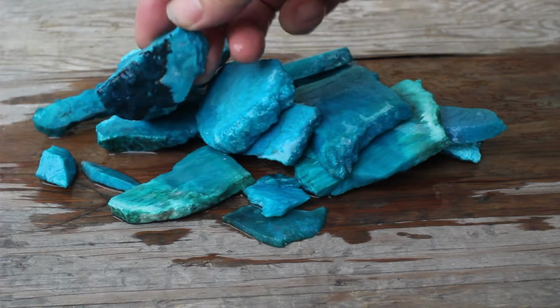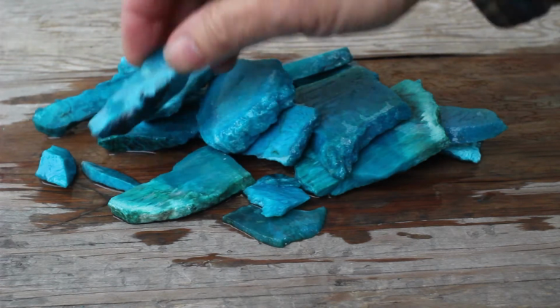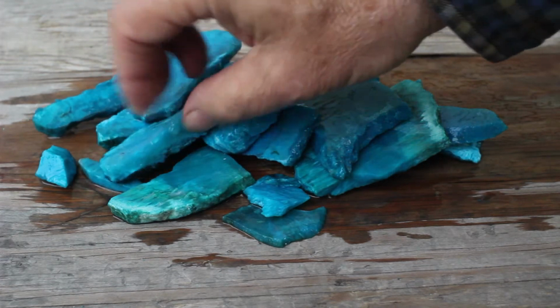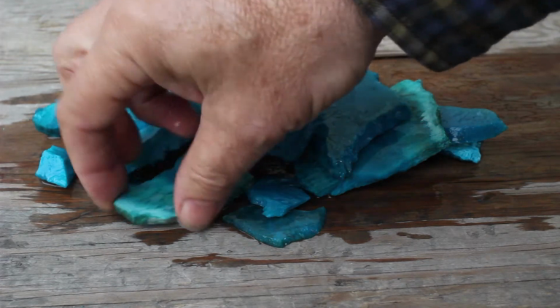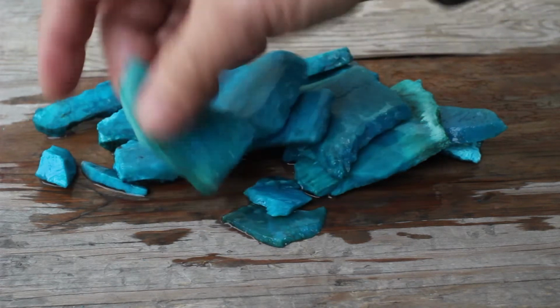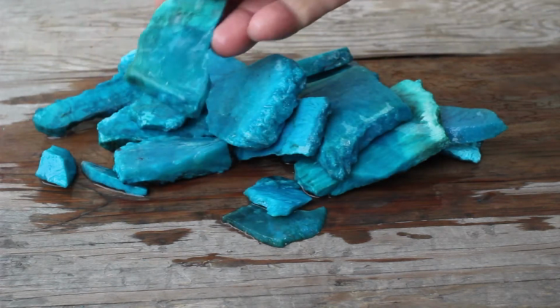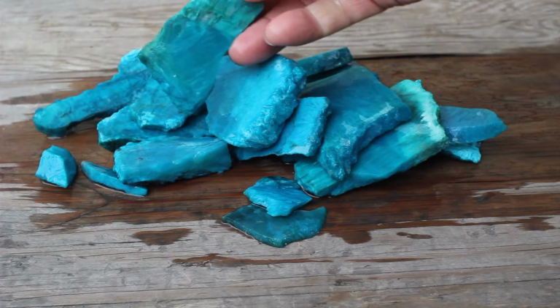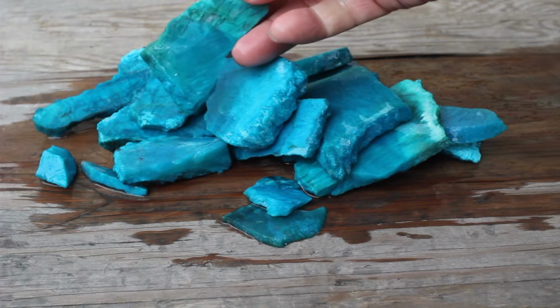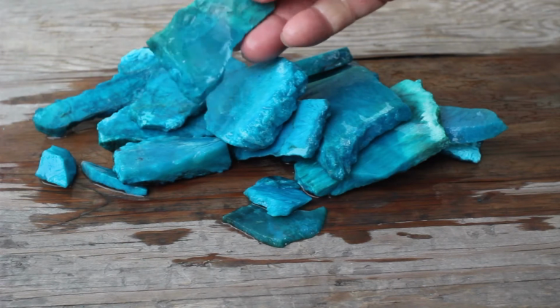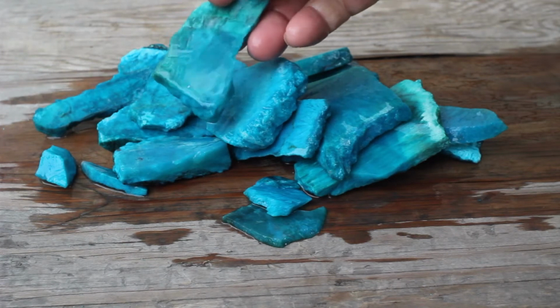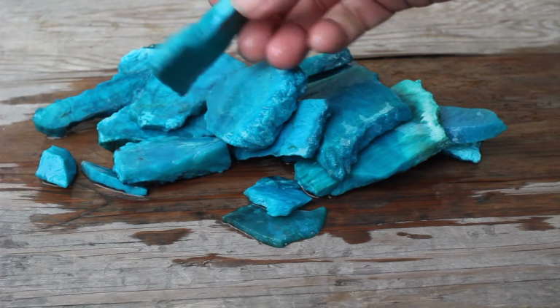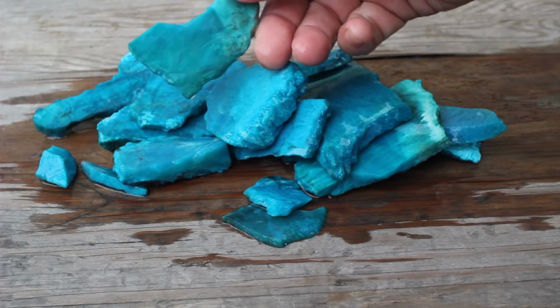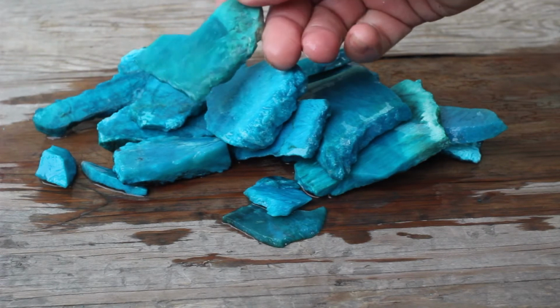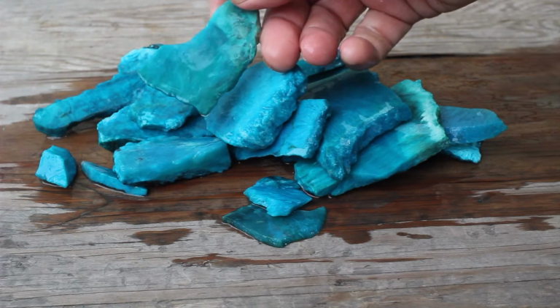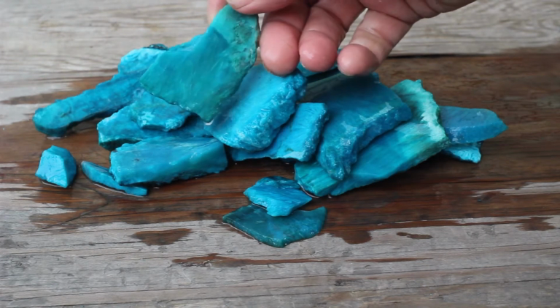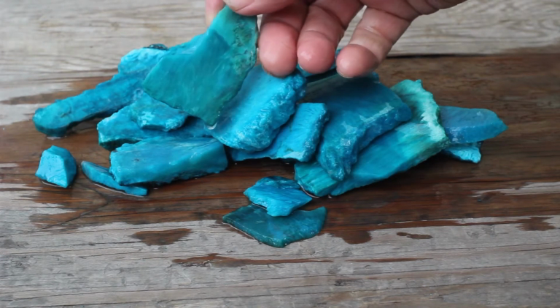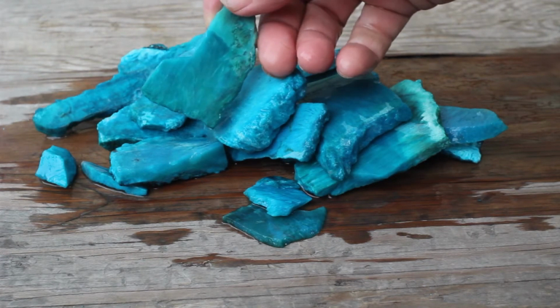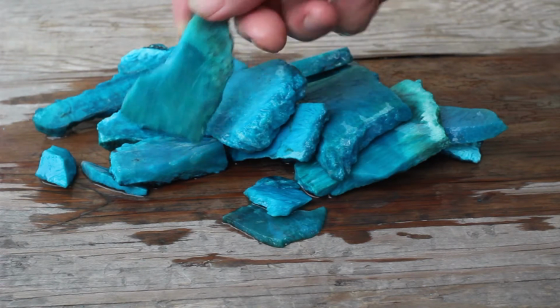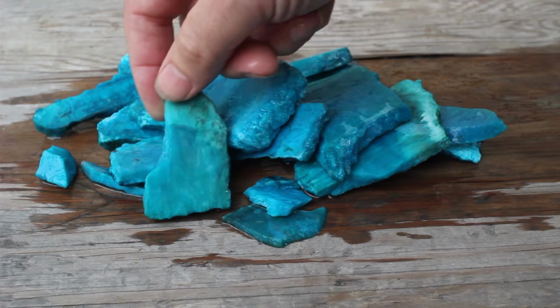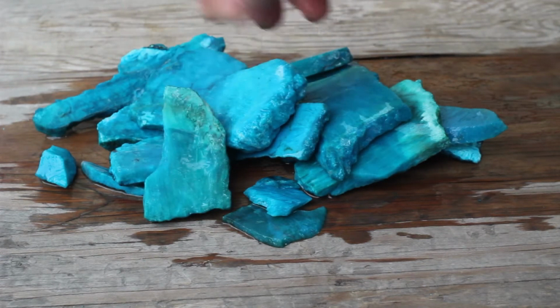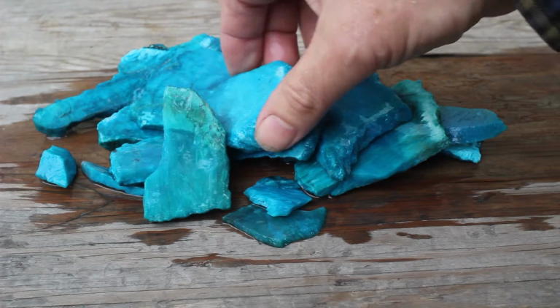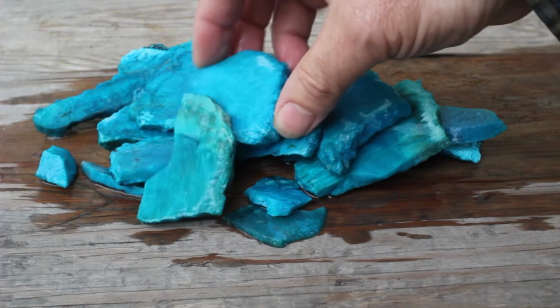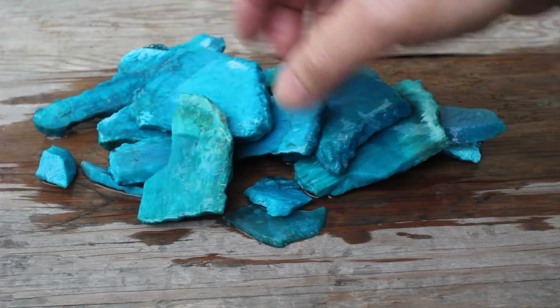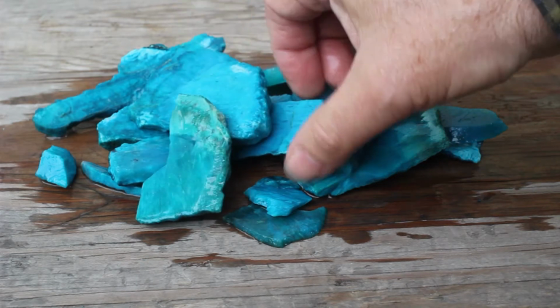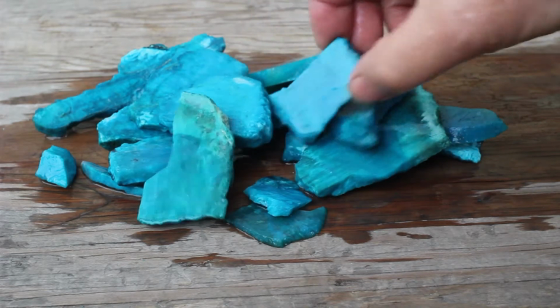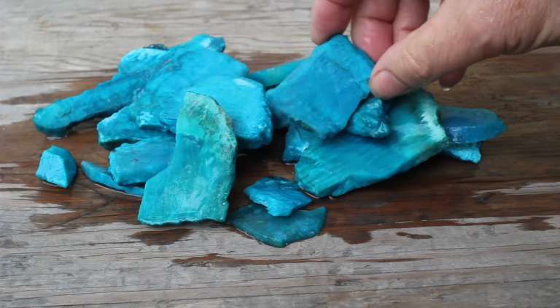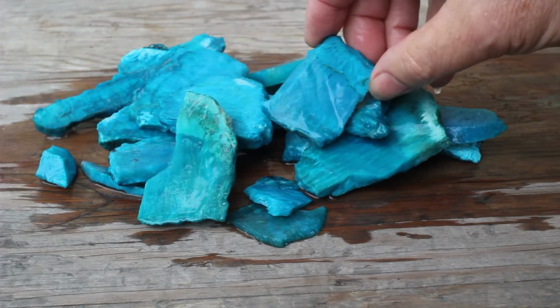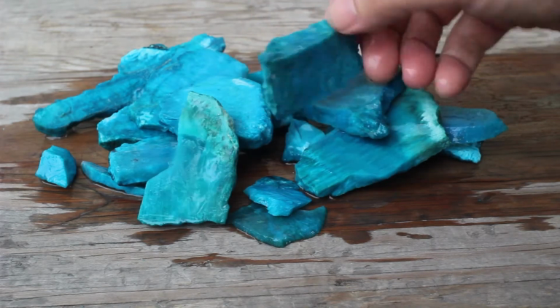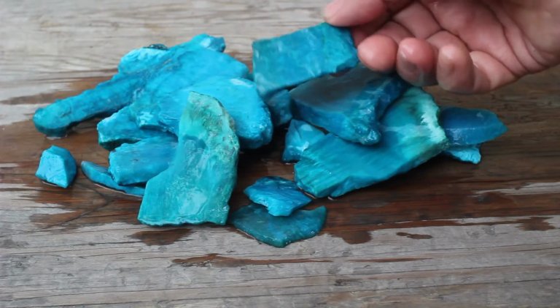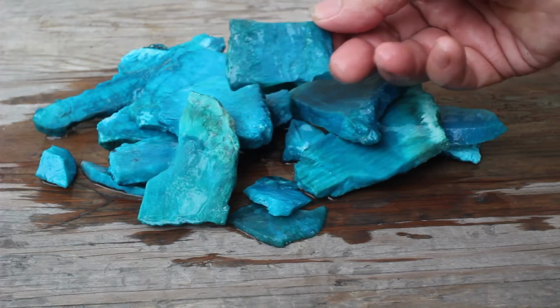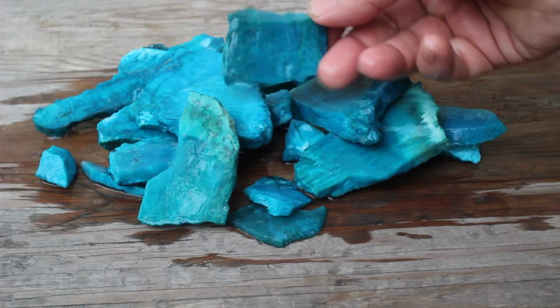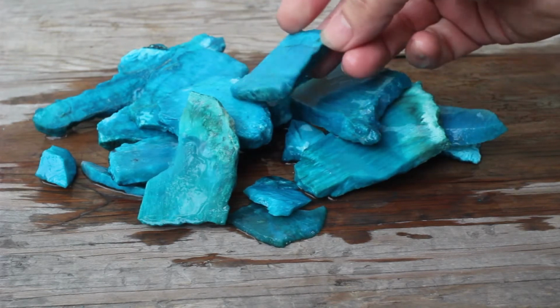So this looks like quite a nice lot — very good quality, very high grade. It would provide lots and lots of gem rough for your business or for your hobby.